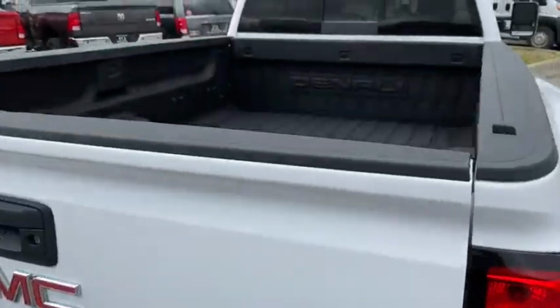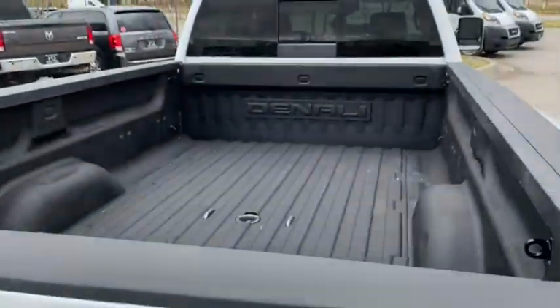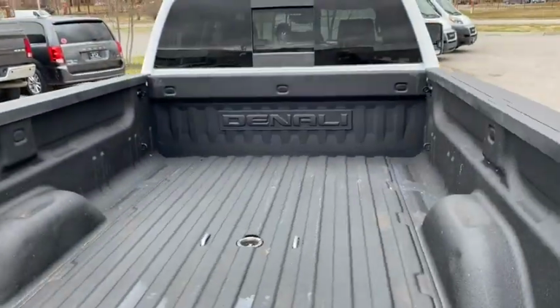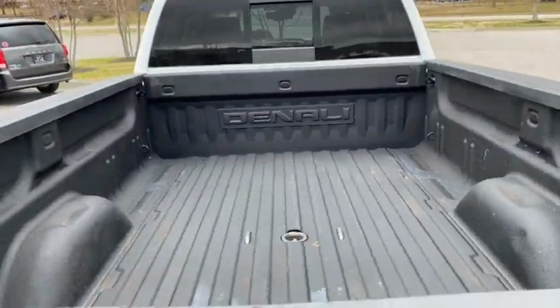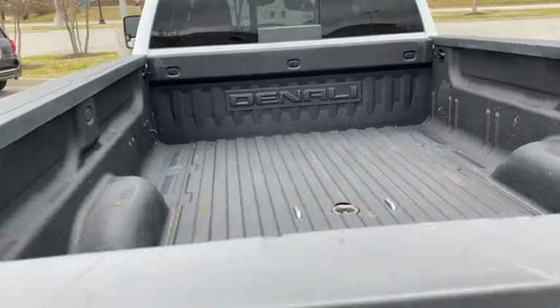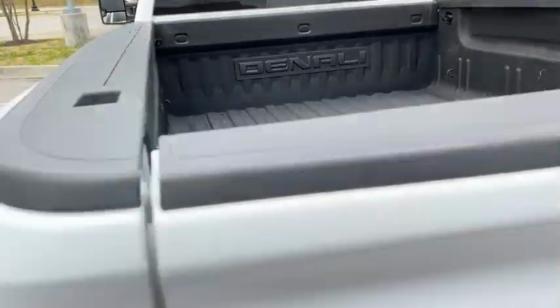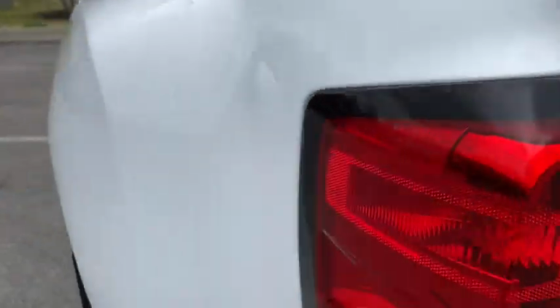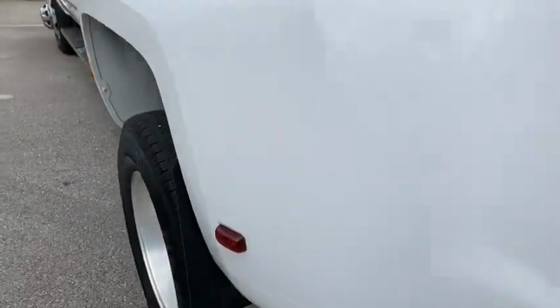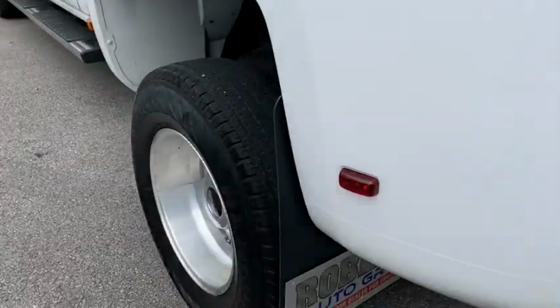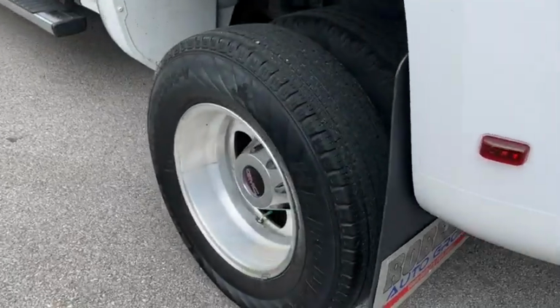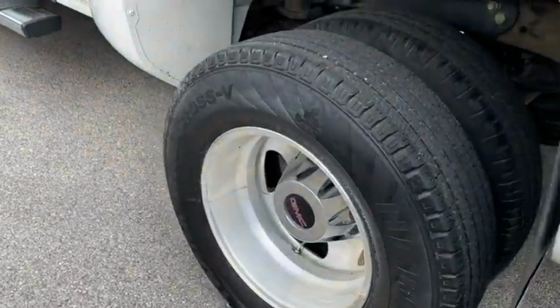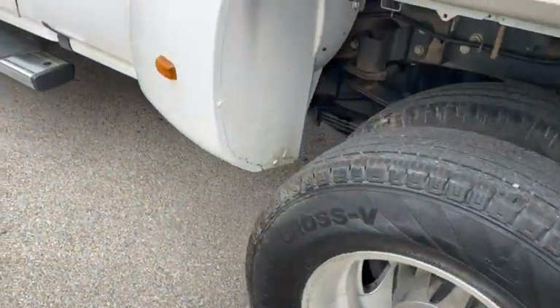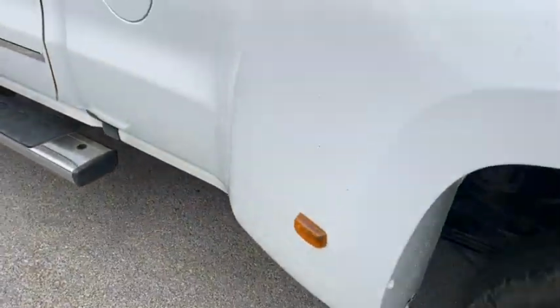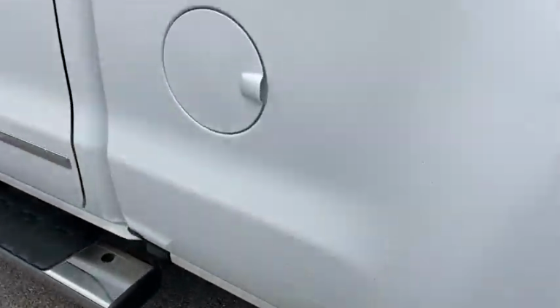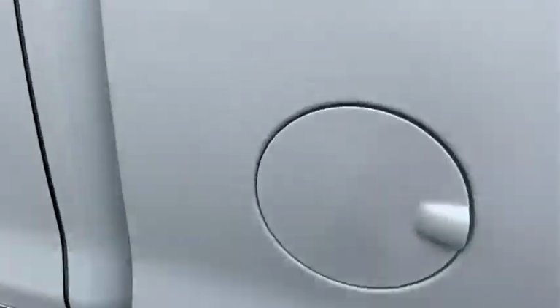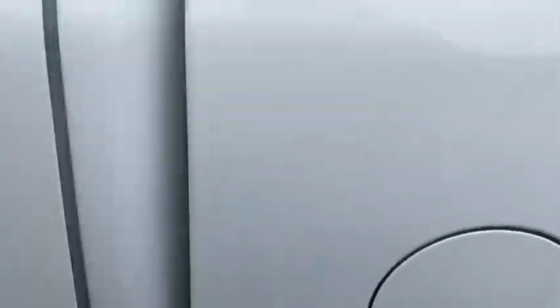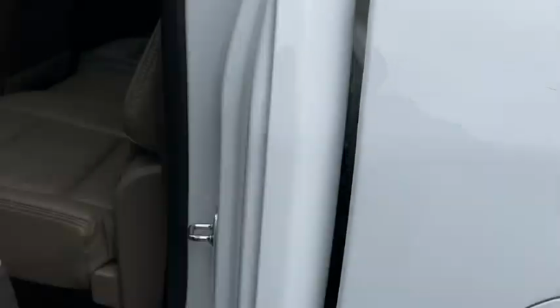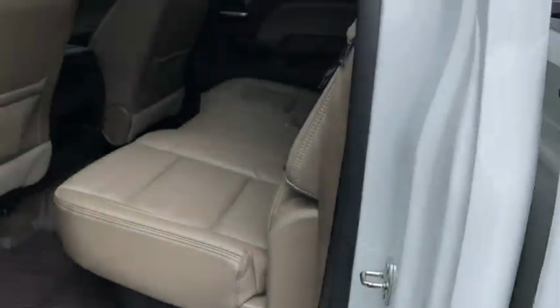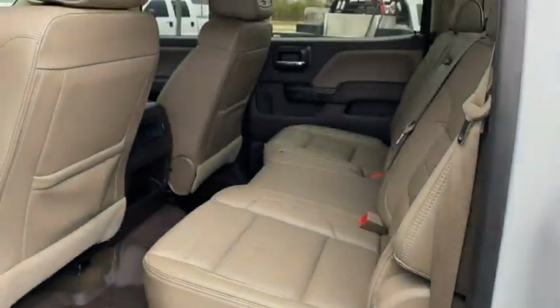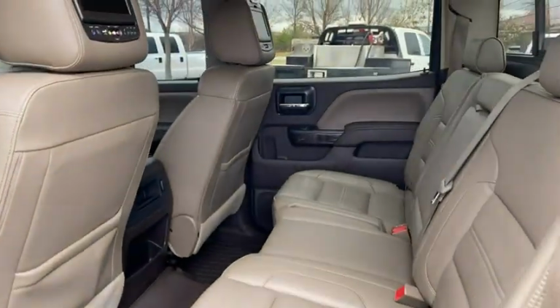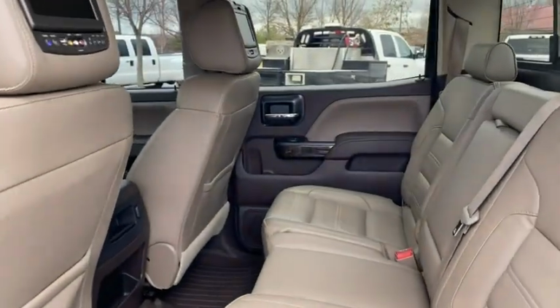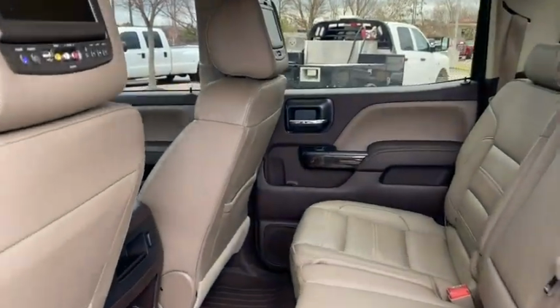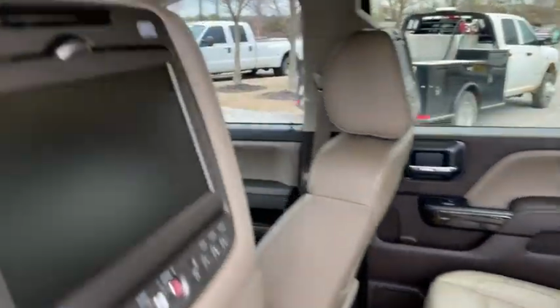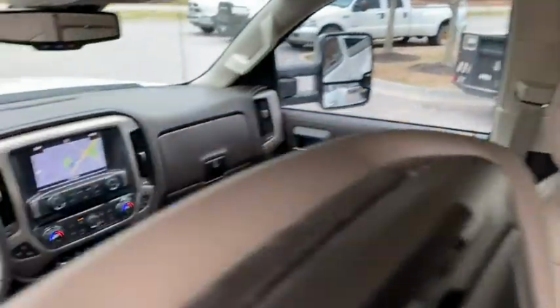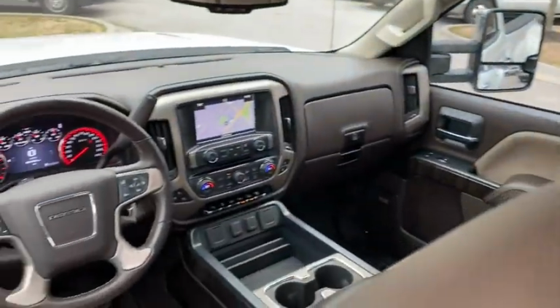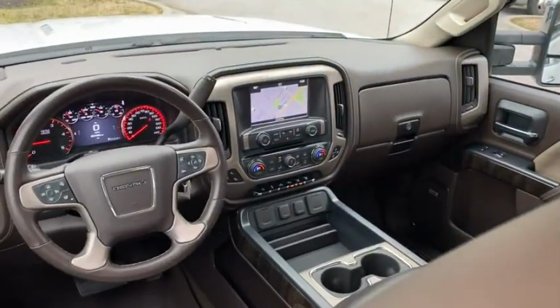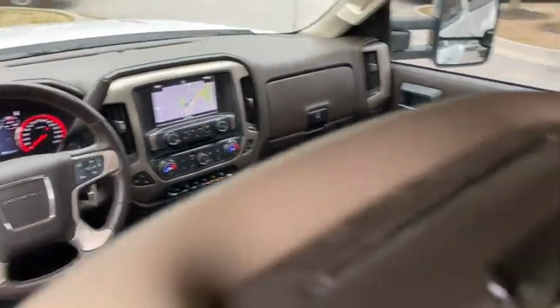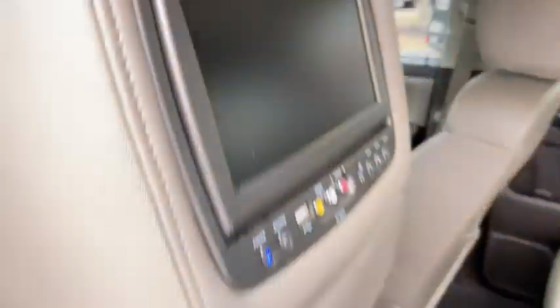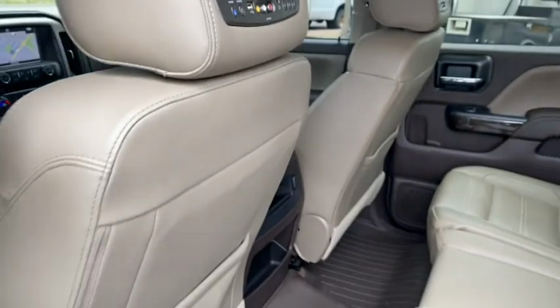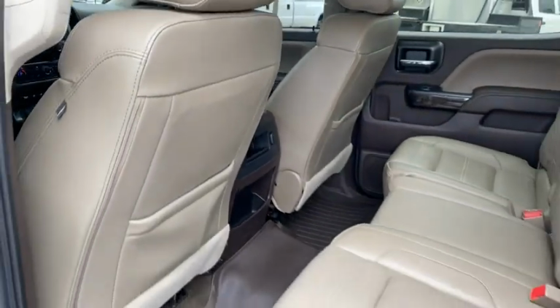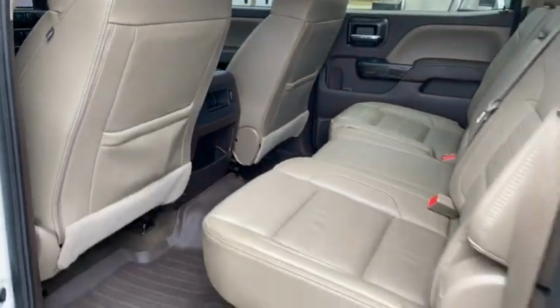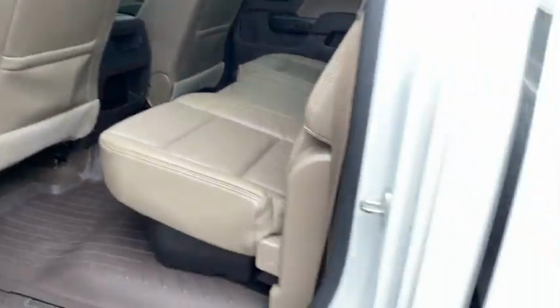Here are some of this vehicle's great options: four-wheel drive, power sunroof, traction control, remote engine start, steering wheel audio controls, power passenger seat, navigation system, Bose sound system, and Bluetooth.